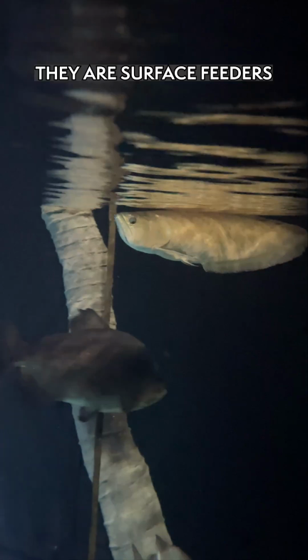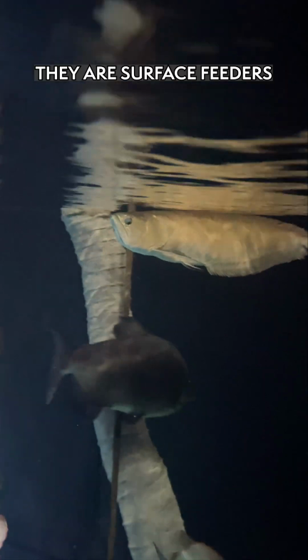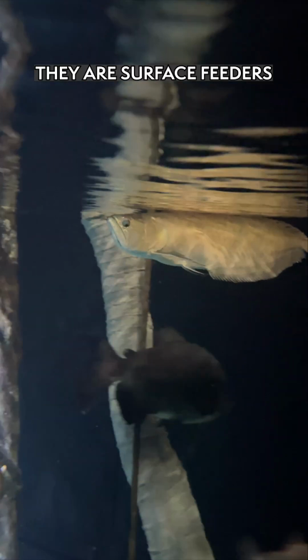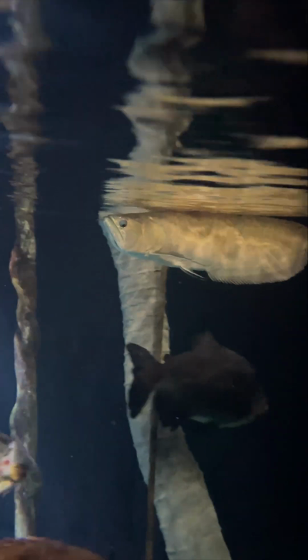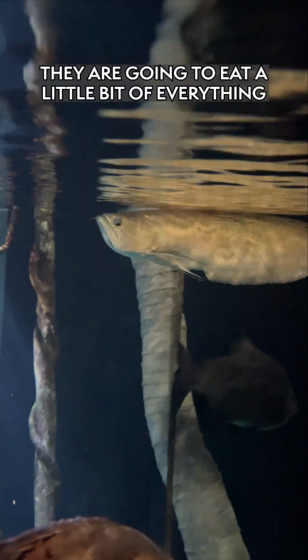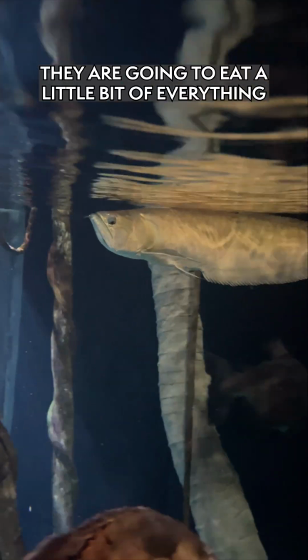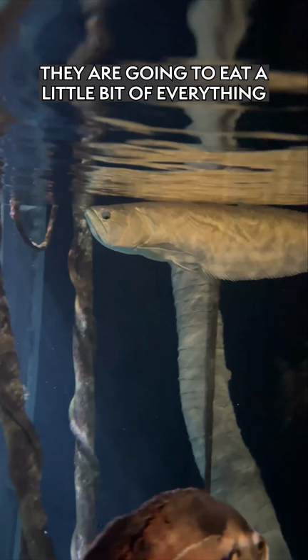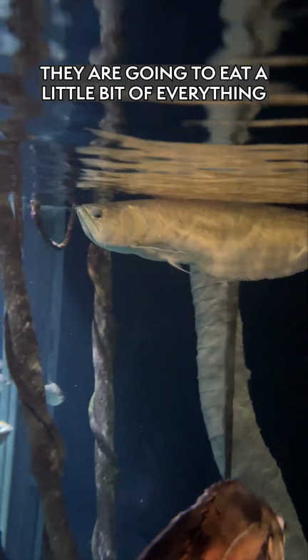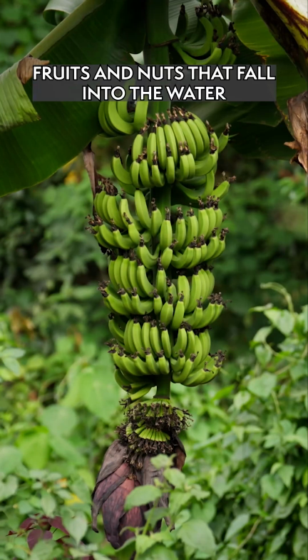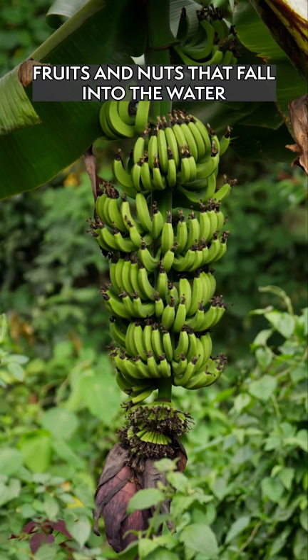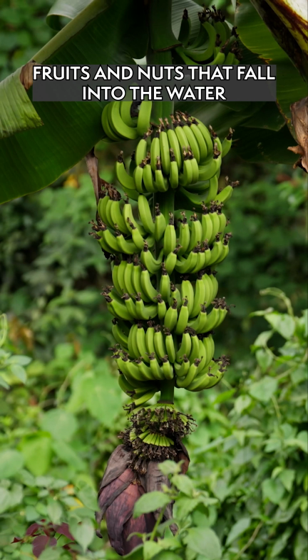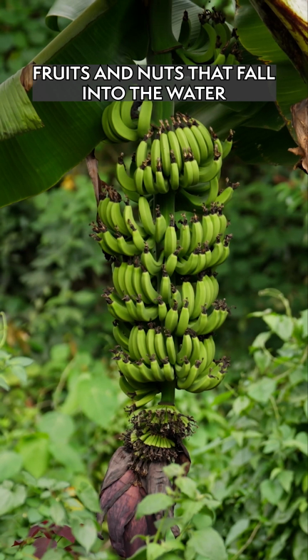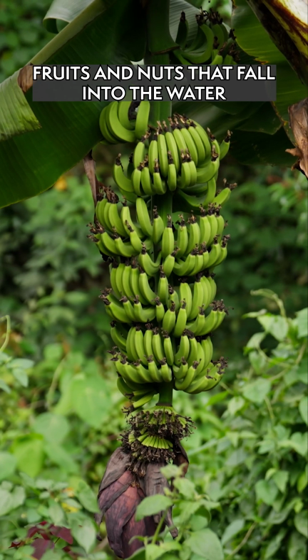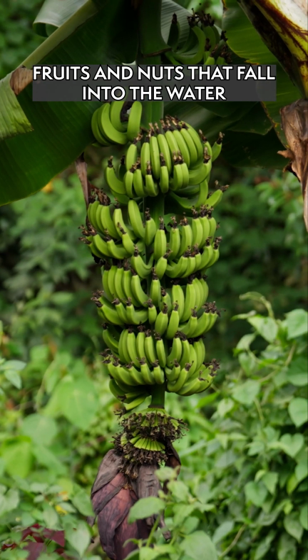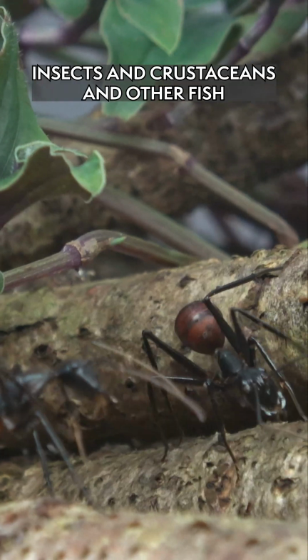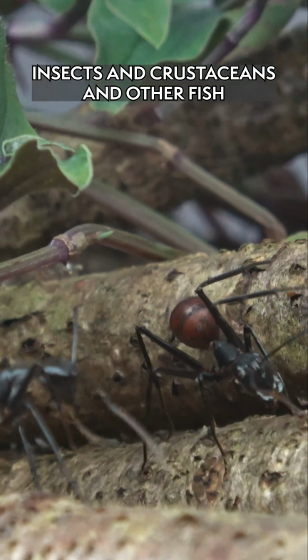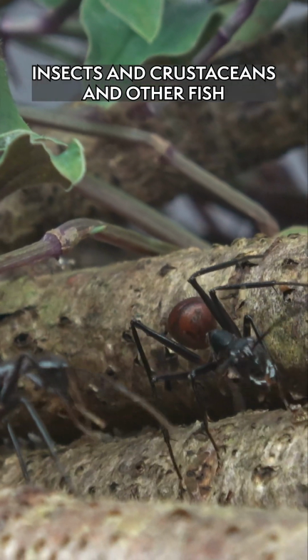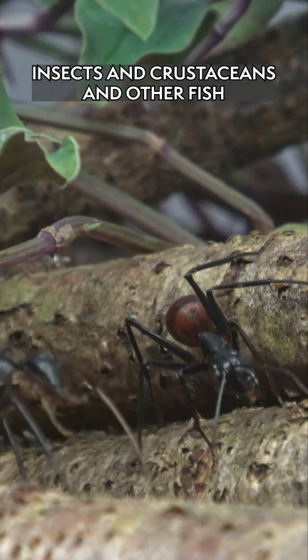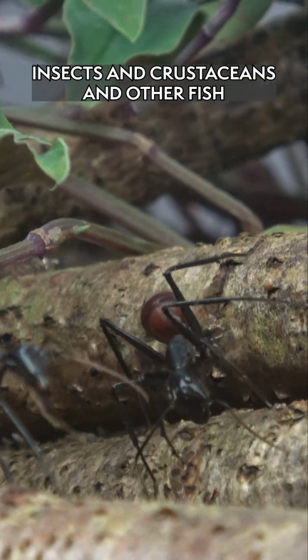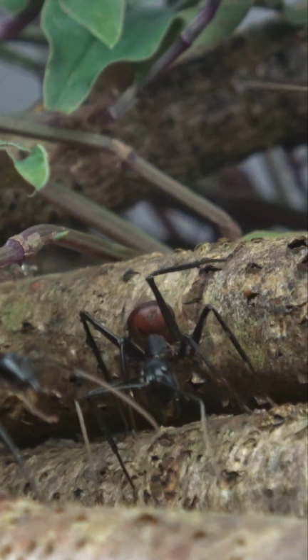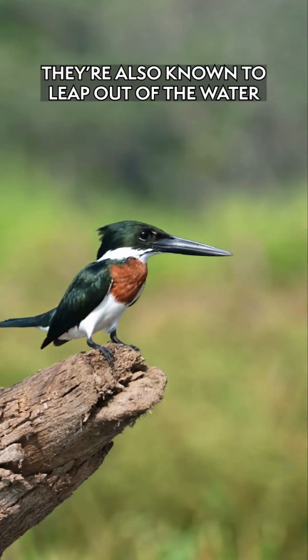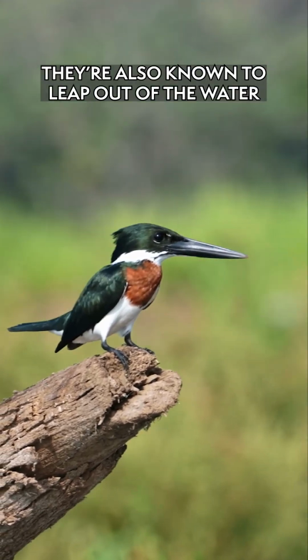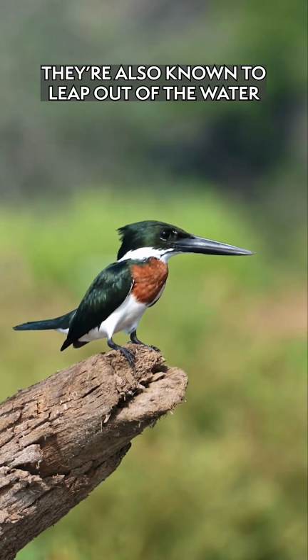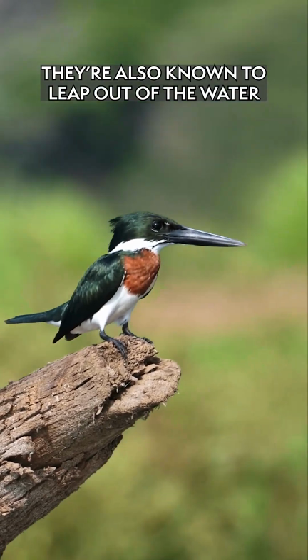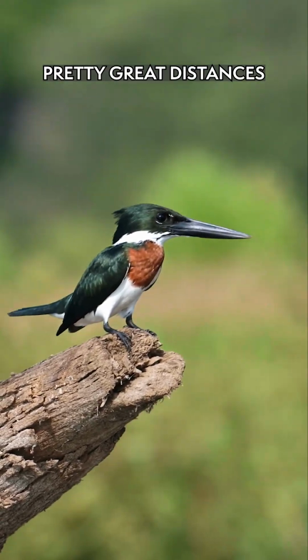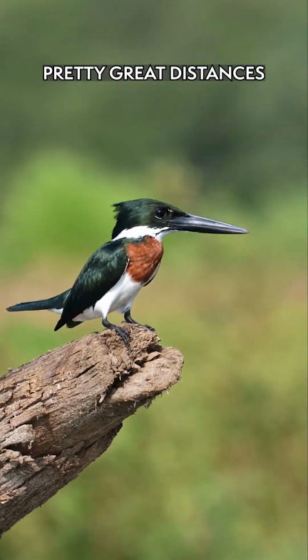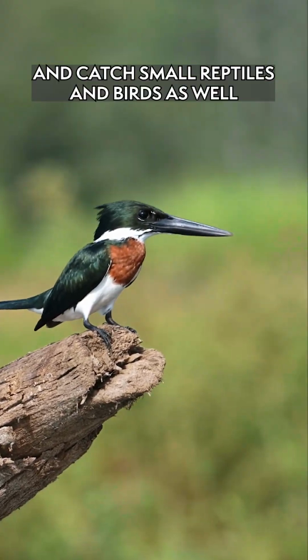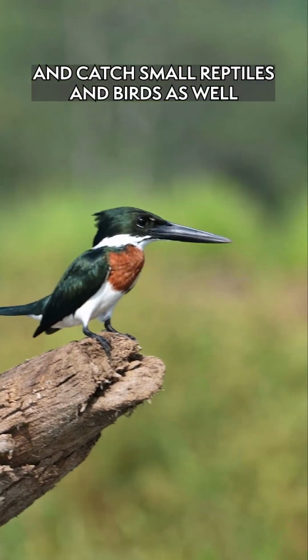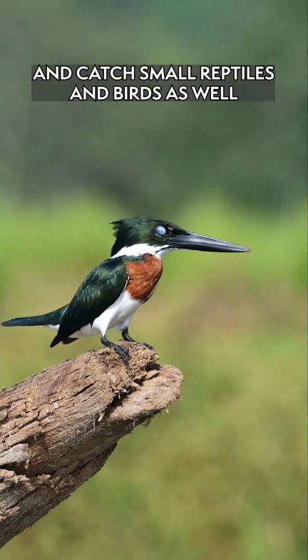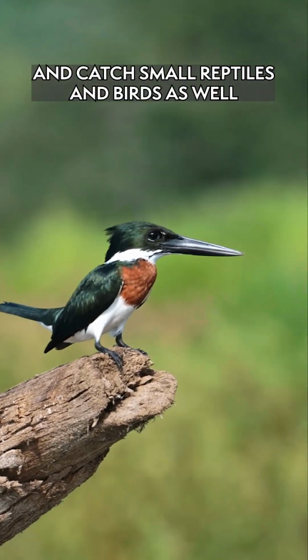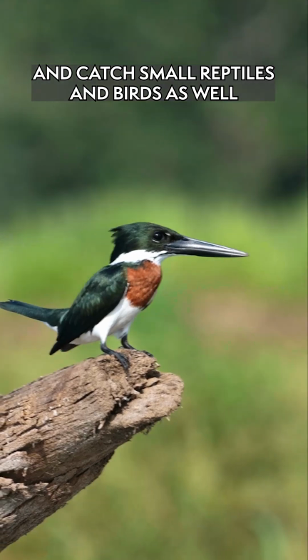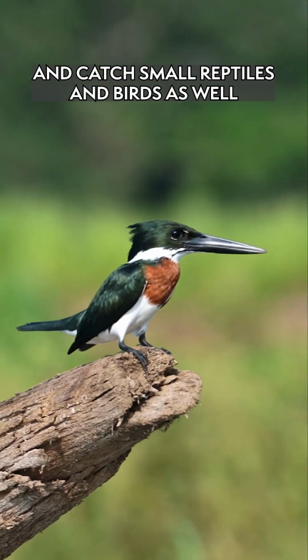They are surface feeders. They're gonna eat a little bit of everything — fruits and nuts that fall into the water, insects and crustaceans, and other fish. They're also known to leap out of the water pretty great distances and catch small reptiles or birds as well.